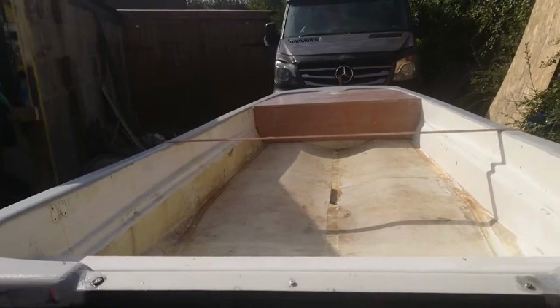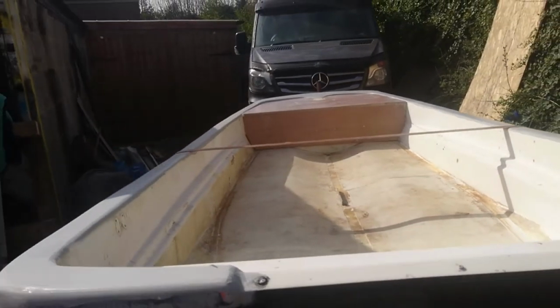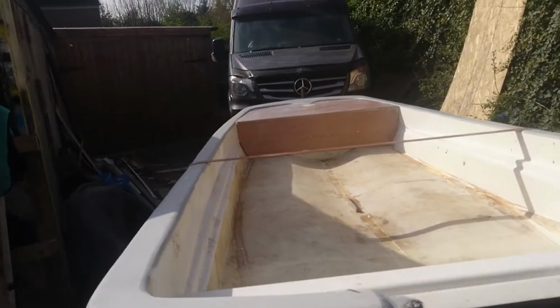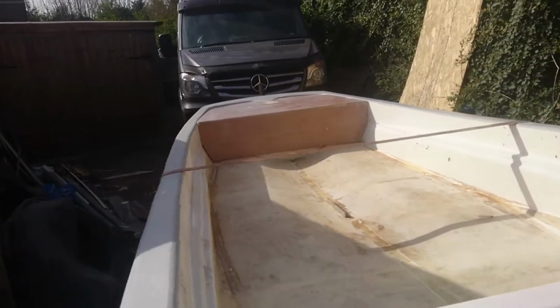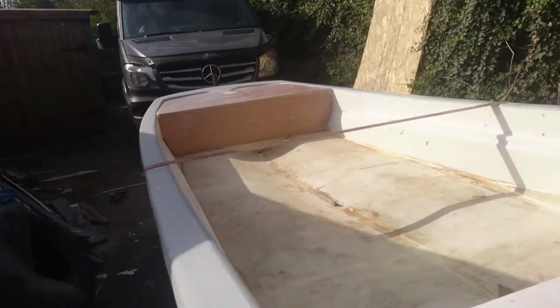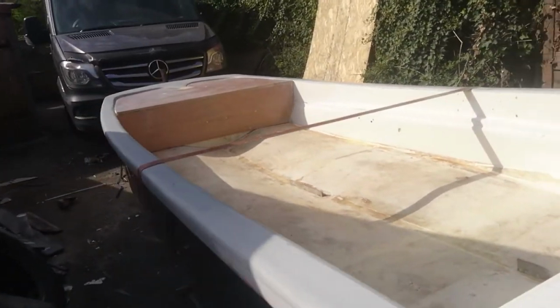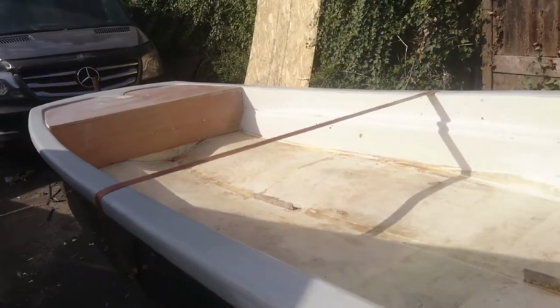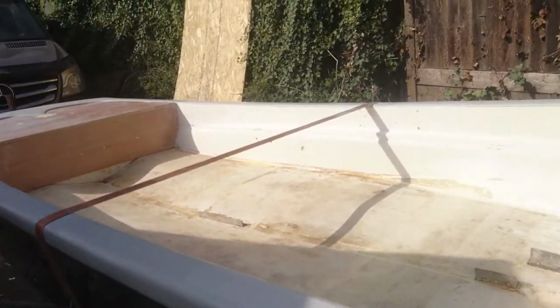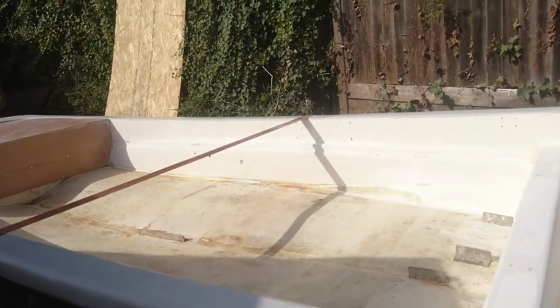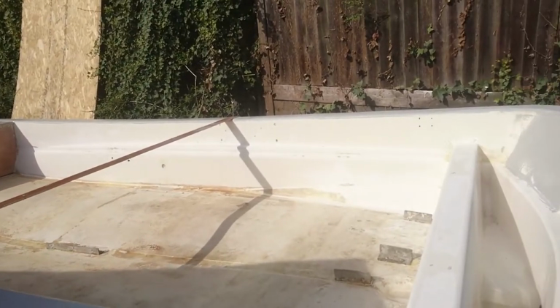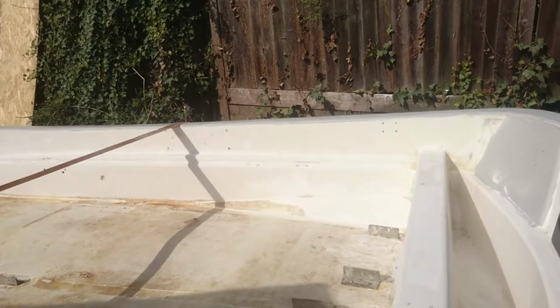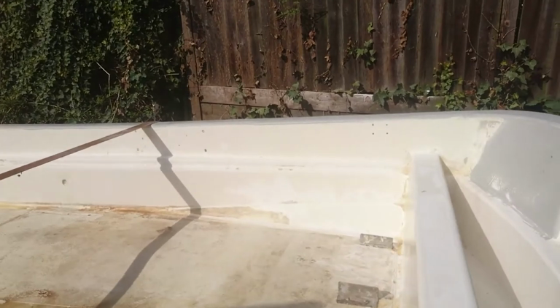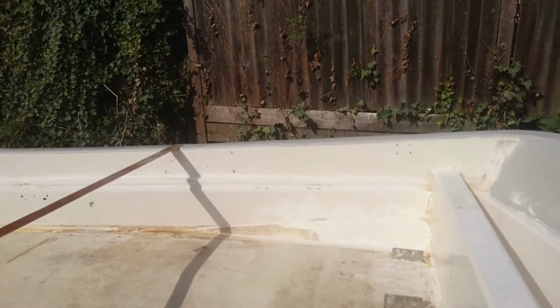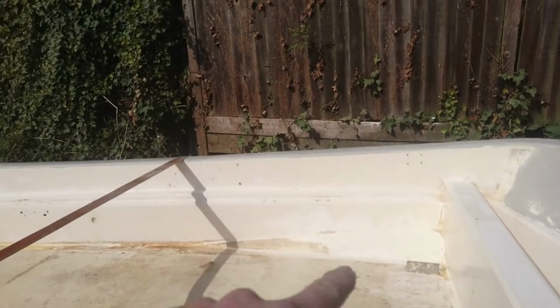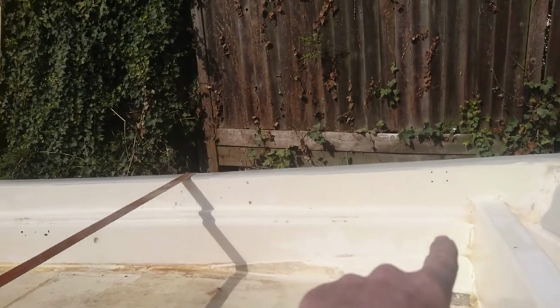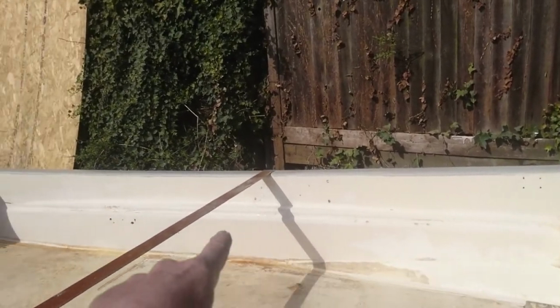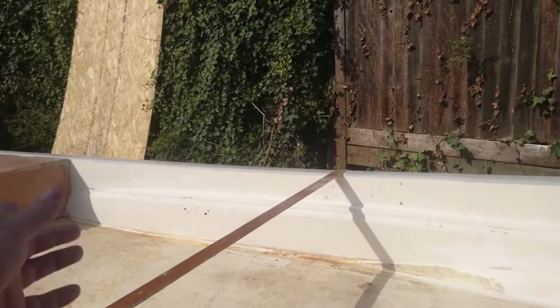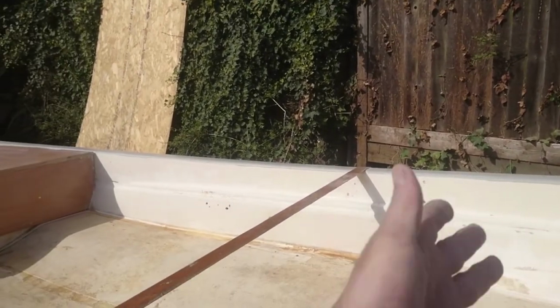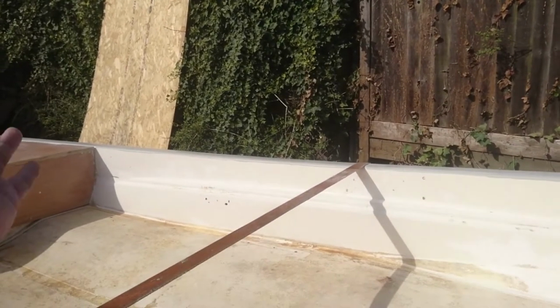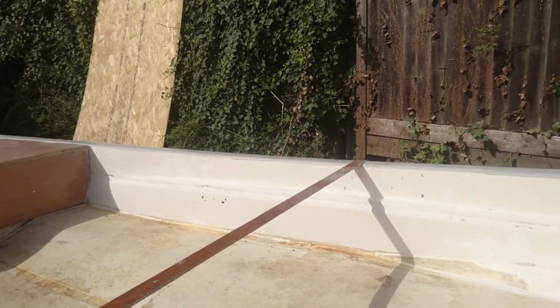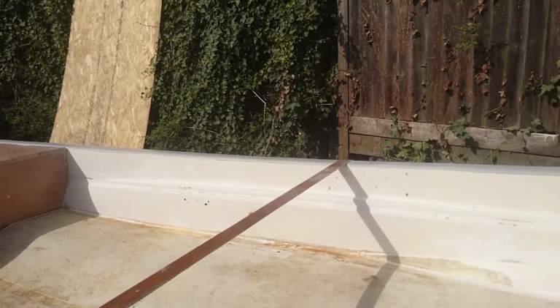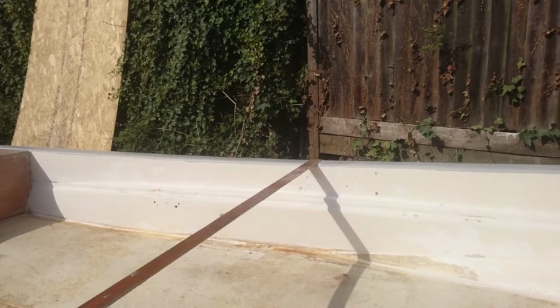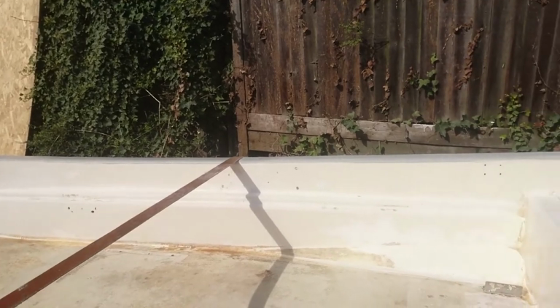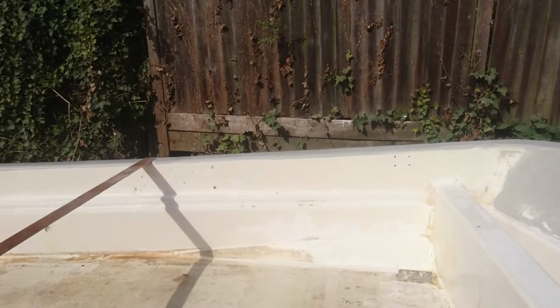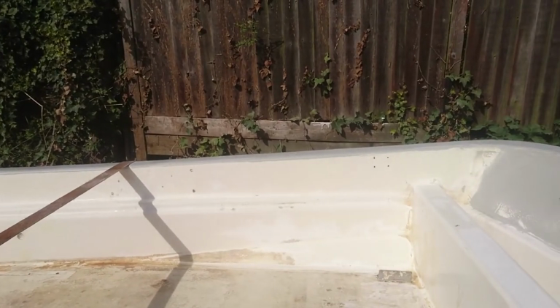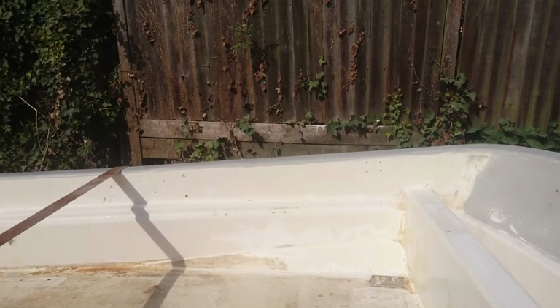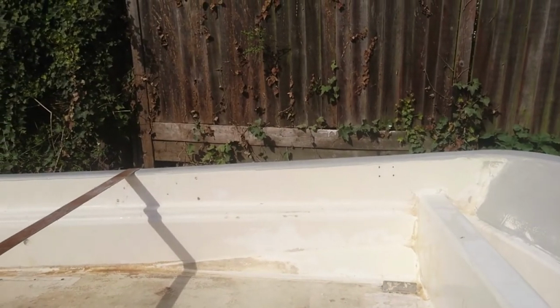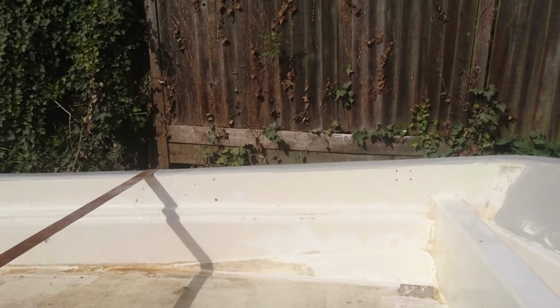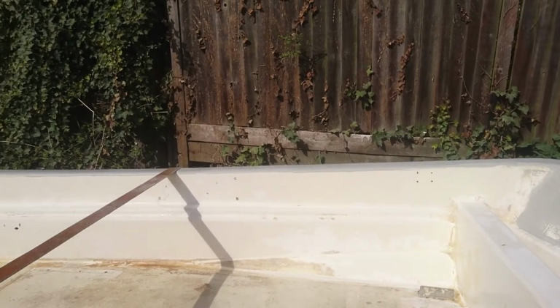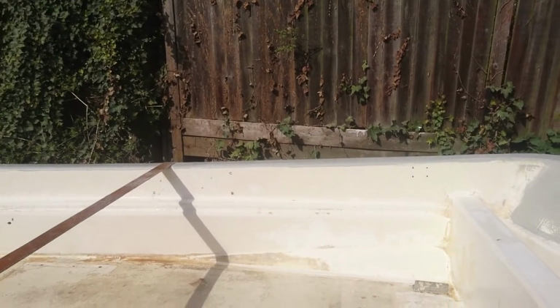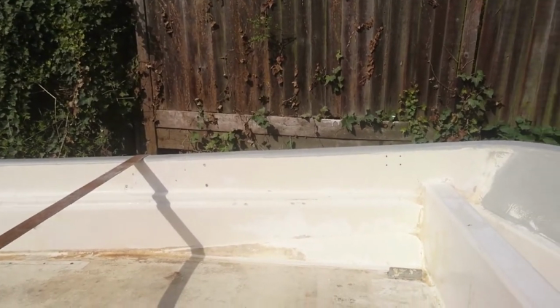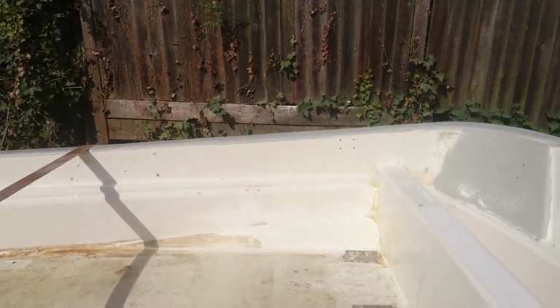I think that's the end of today's update — more filling, more sanding. But that side at least, all down there, that can be primed now. I'm happy how that's come out. Once I've flattened it, primed it, and then sanded it again, it'll be ready for the paint job.